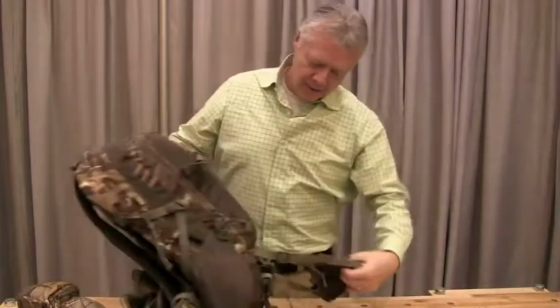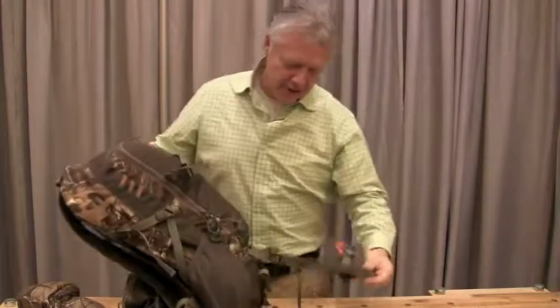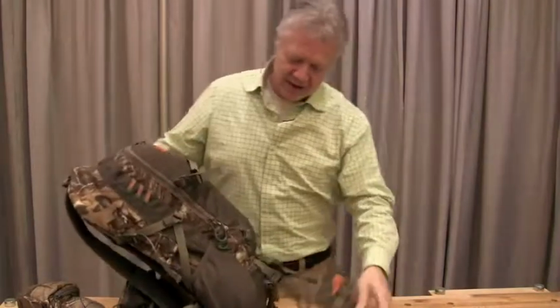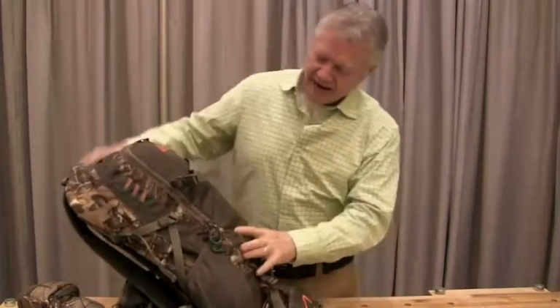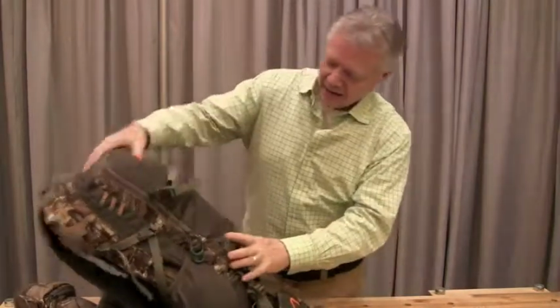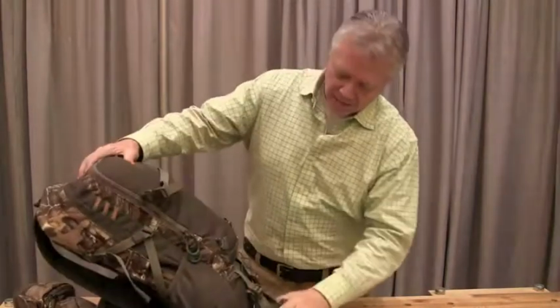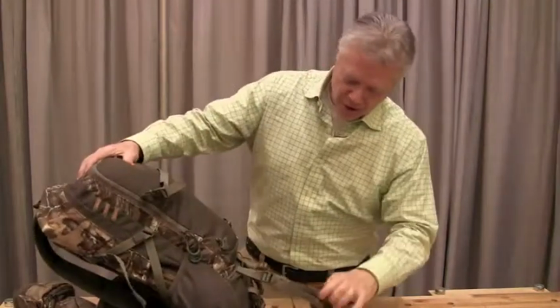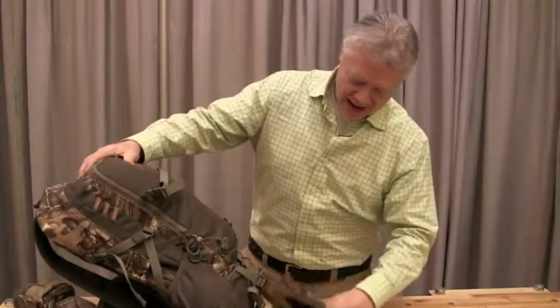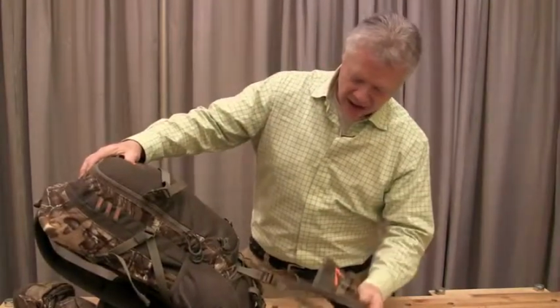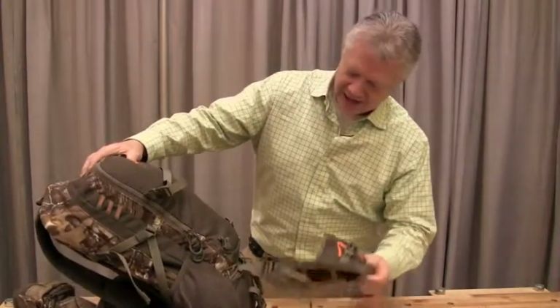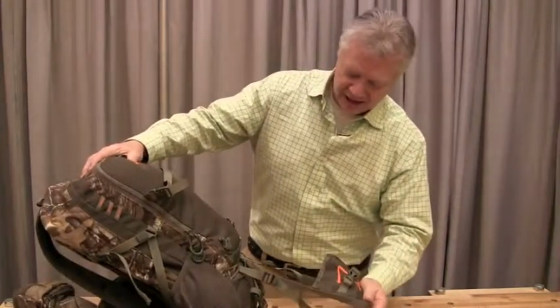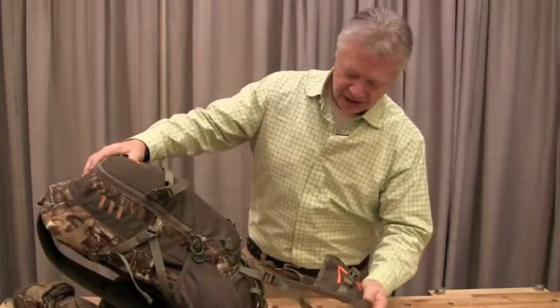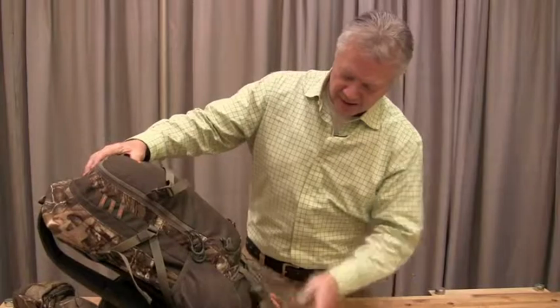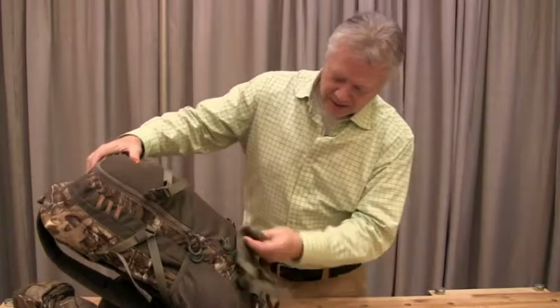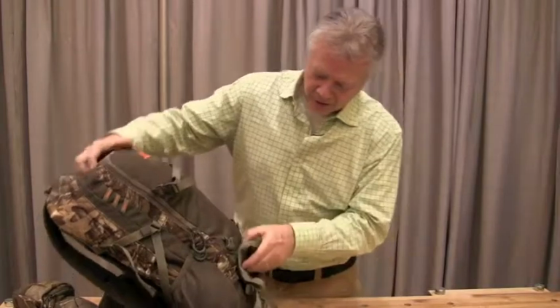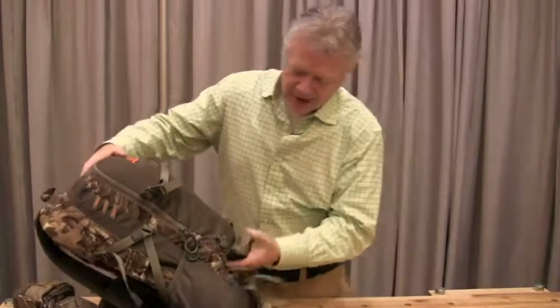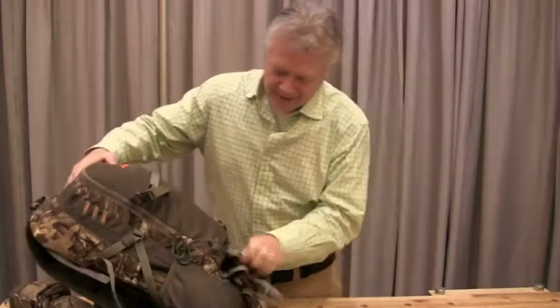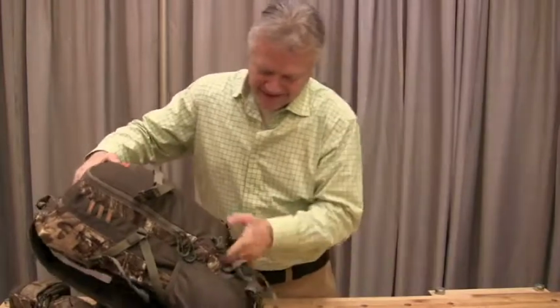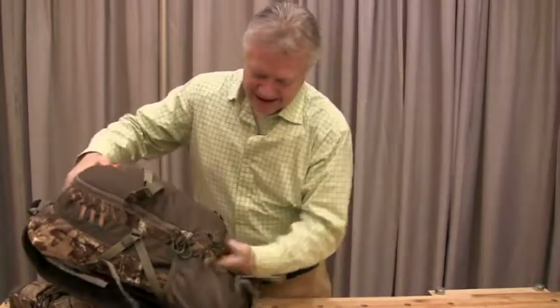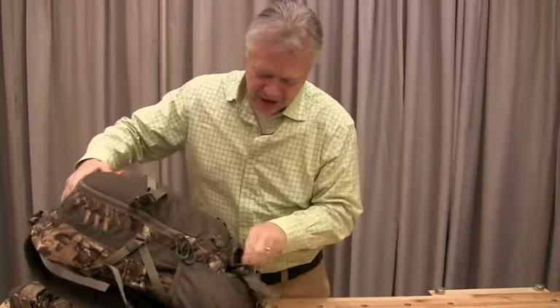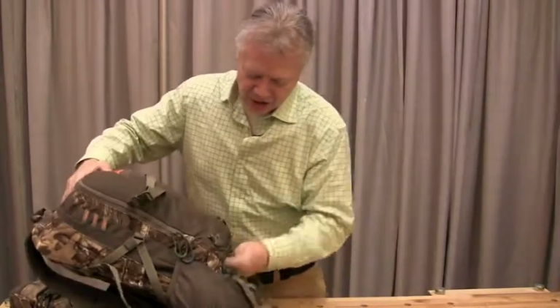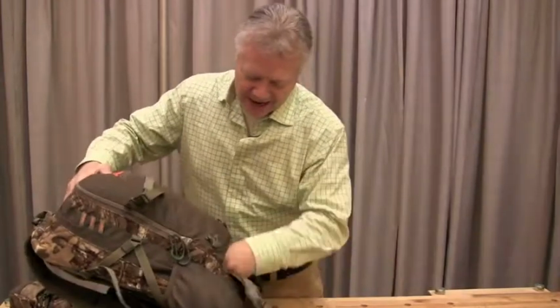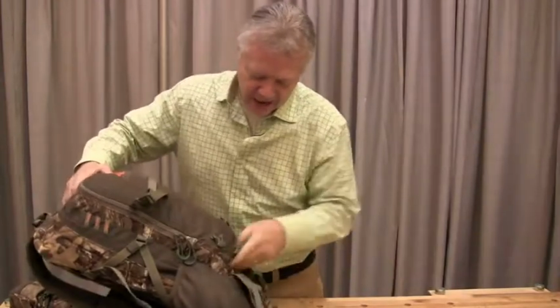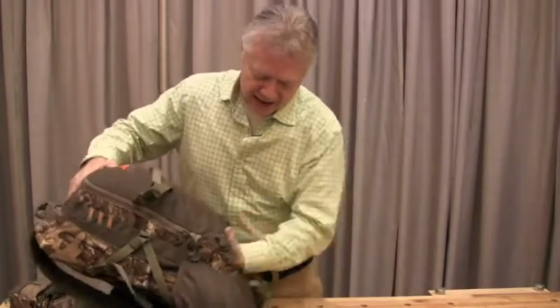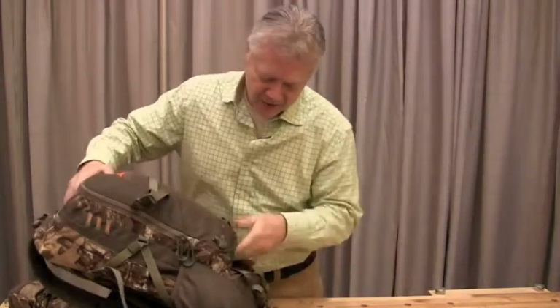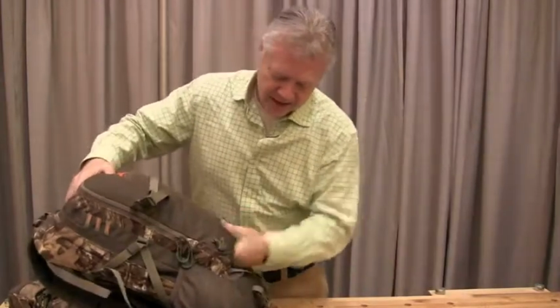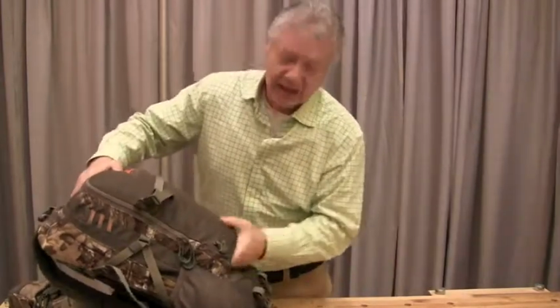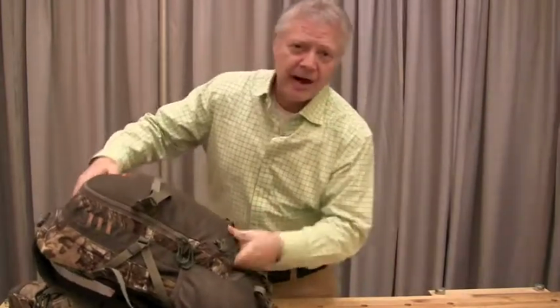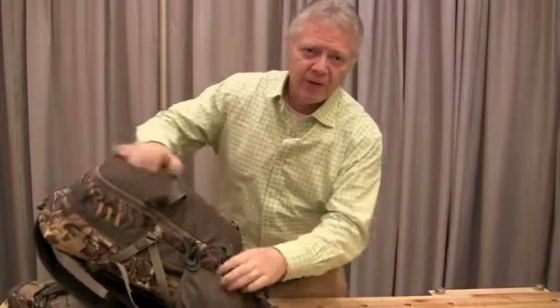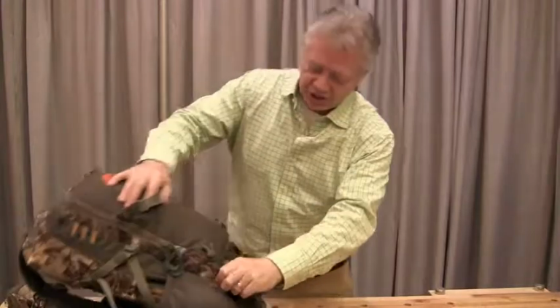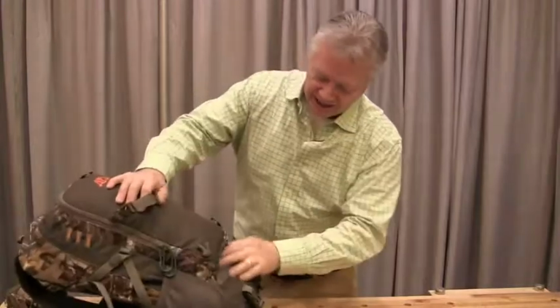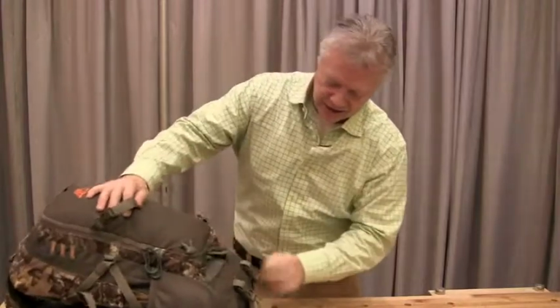Back on the back, we've got a bow and gun carry system. If you don't want it, it tucks away so it's out of the way — not going to grab on brush, not going to catch on anything.